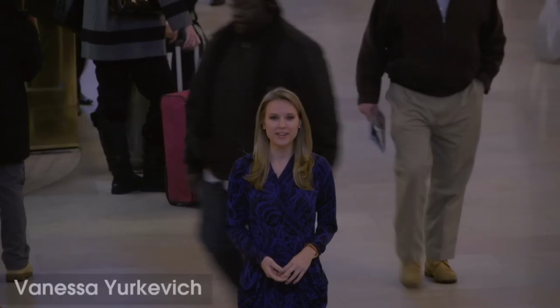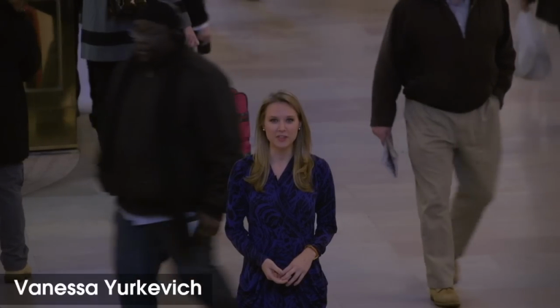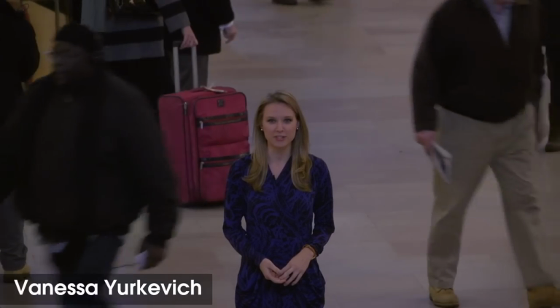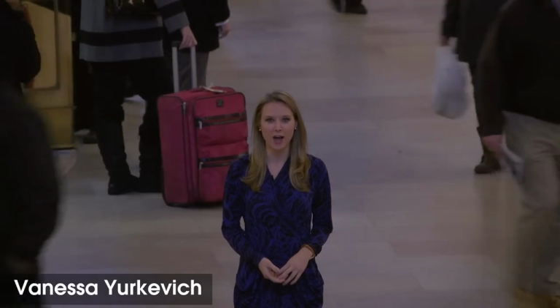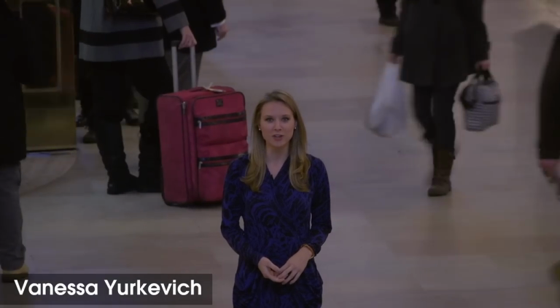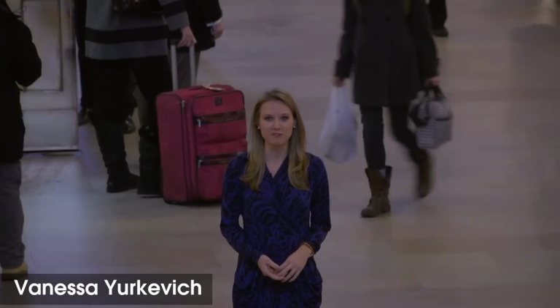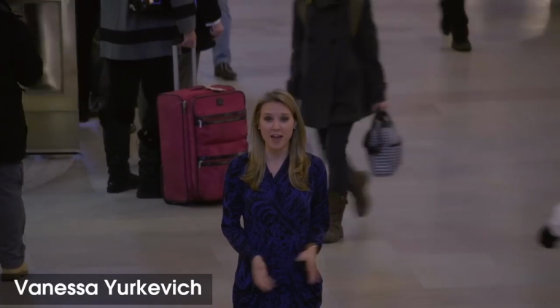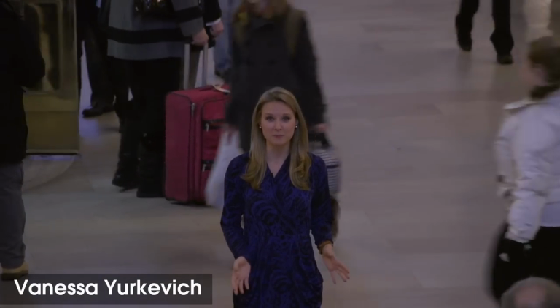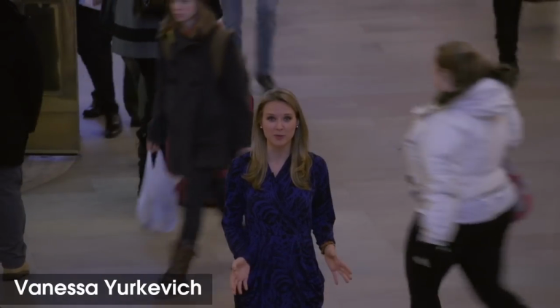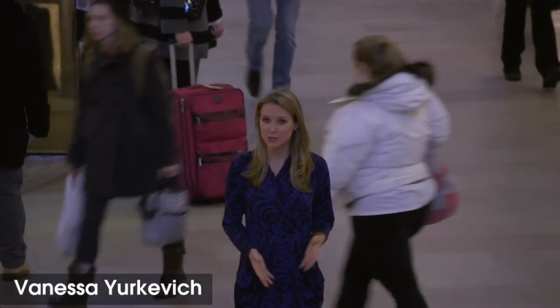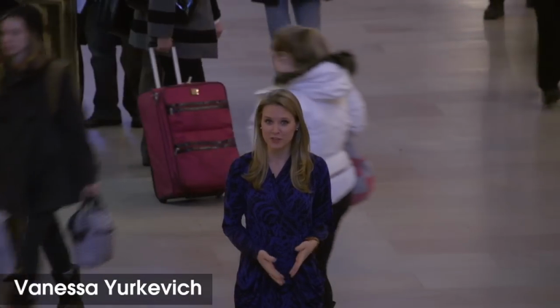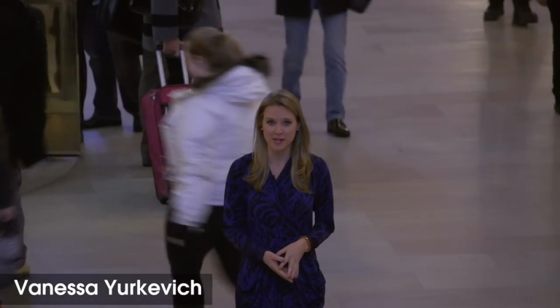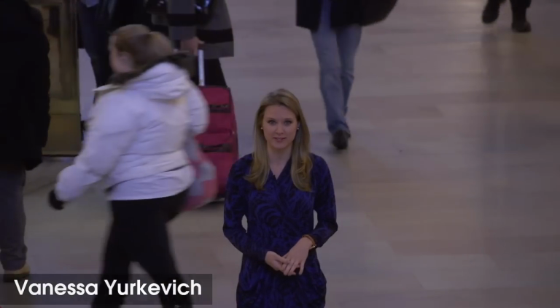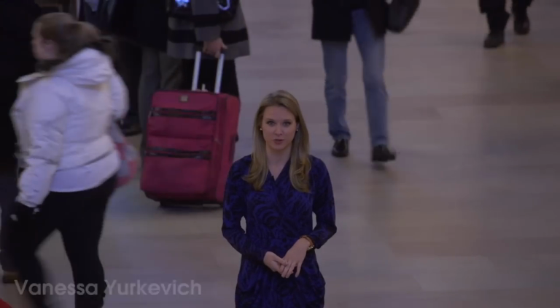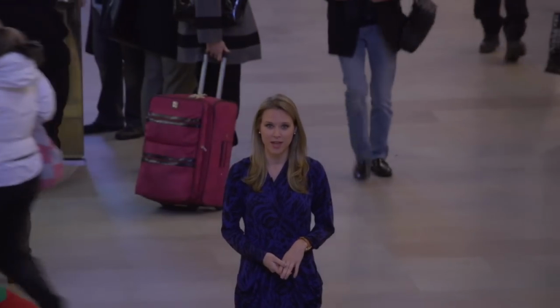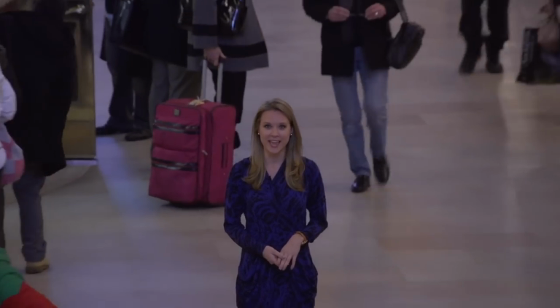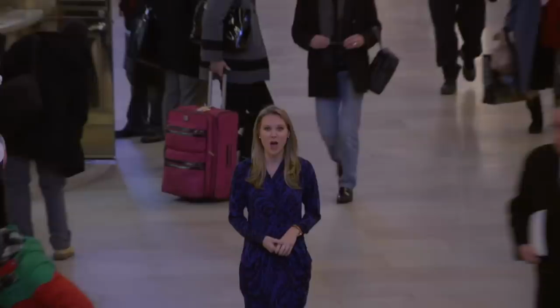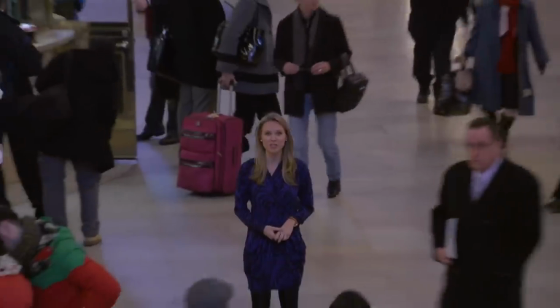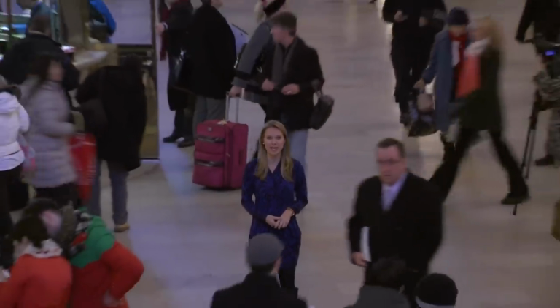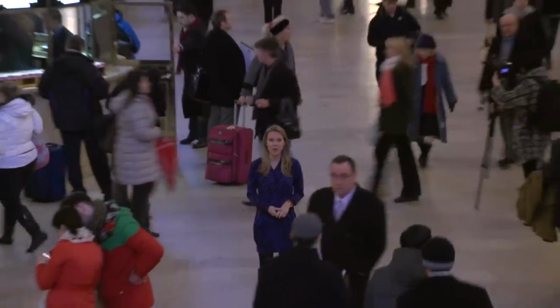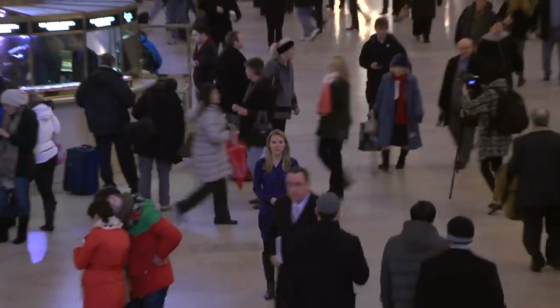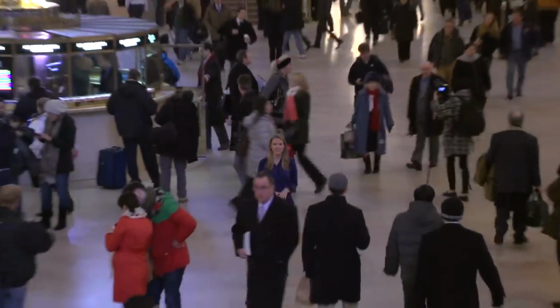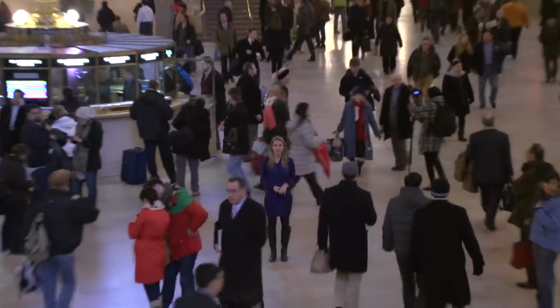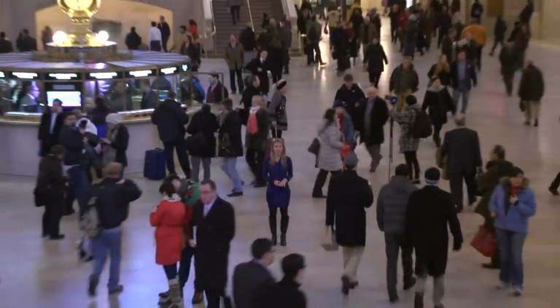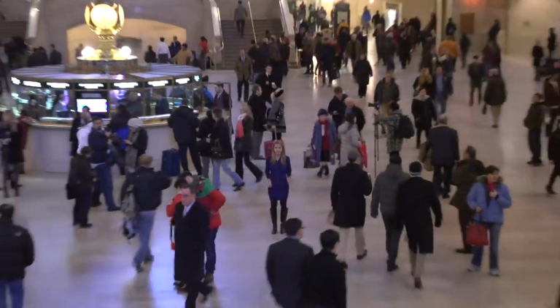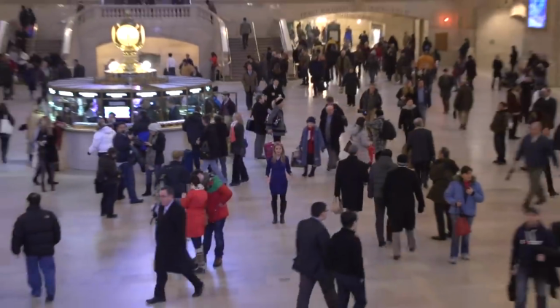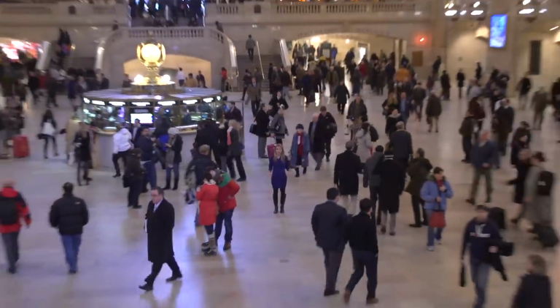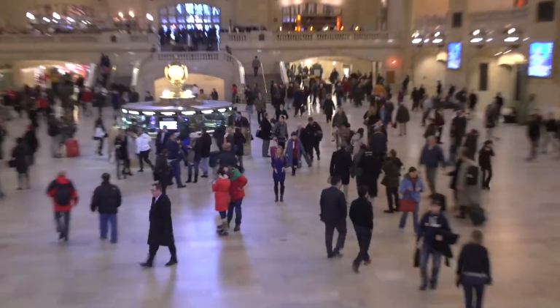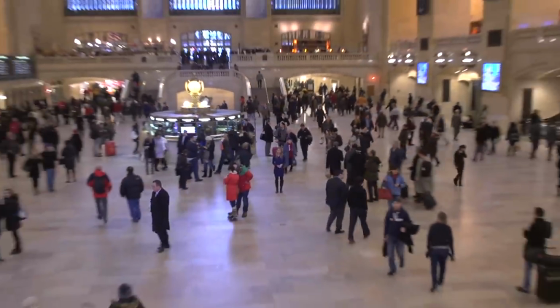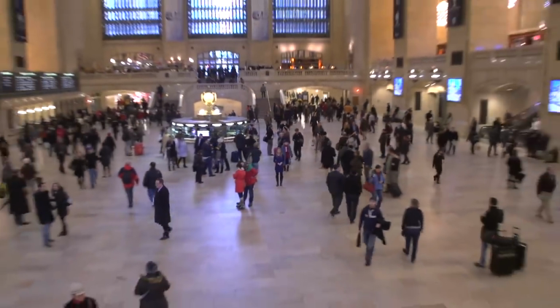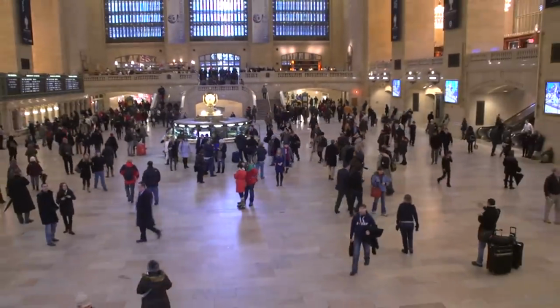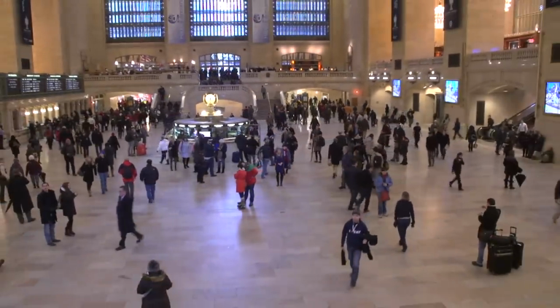In 1913, a hundred and fifty thousand people turned out for the opening of Grand Central, and today, a hundred years later, more than seven hundred thousand people pass through this terminal every day.